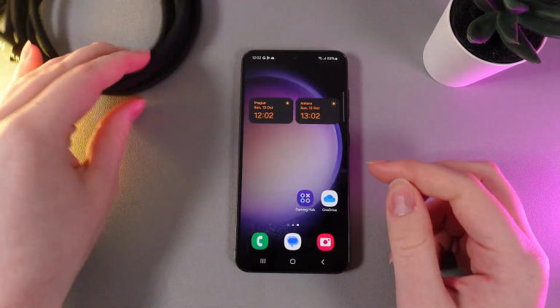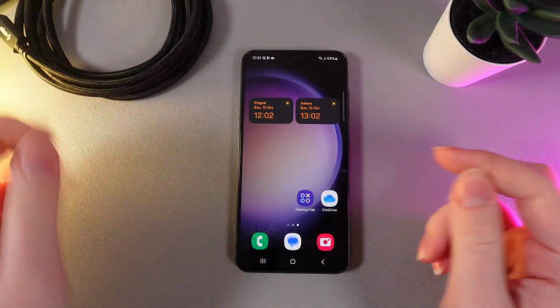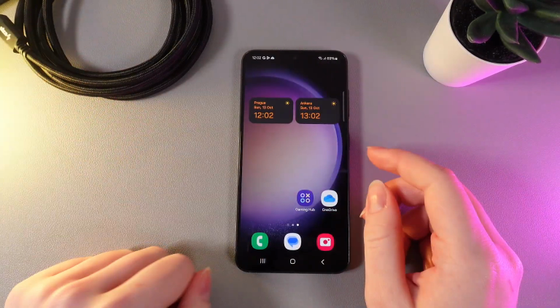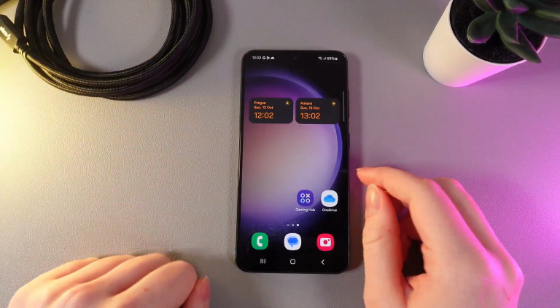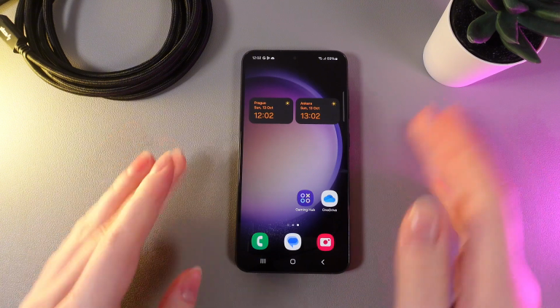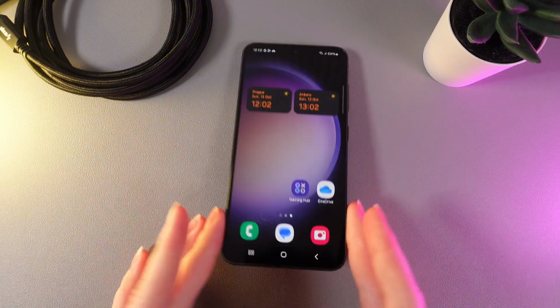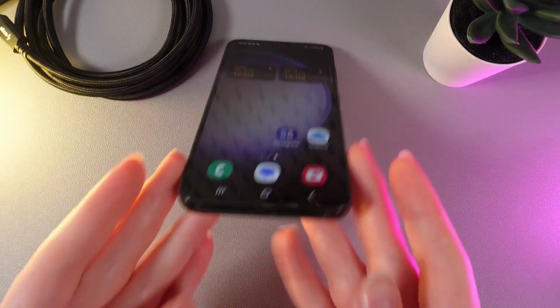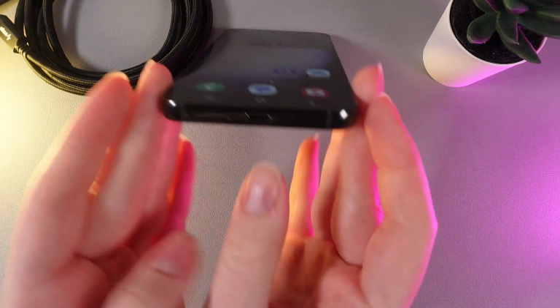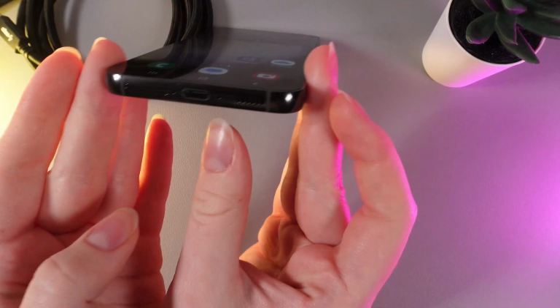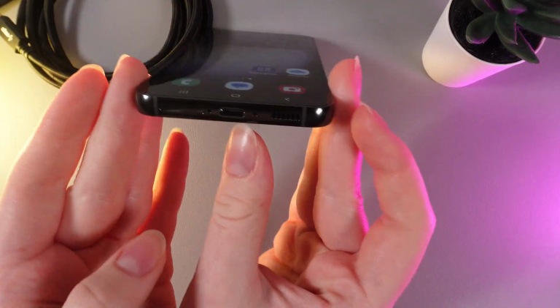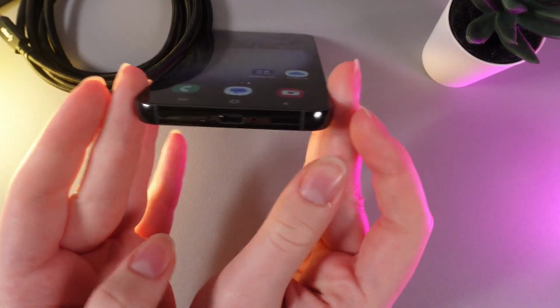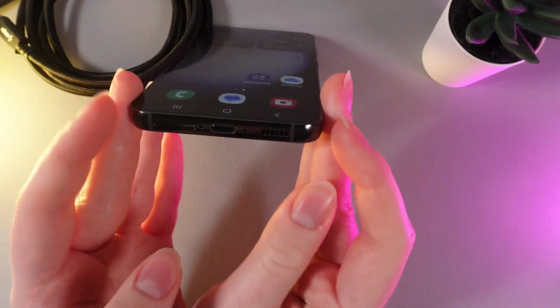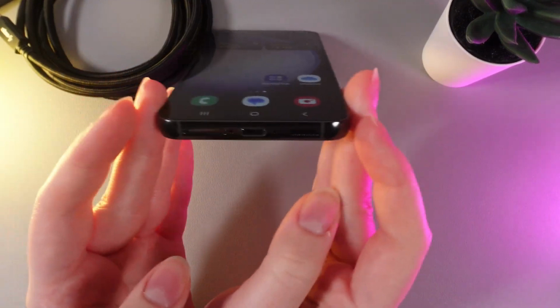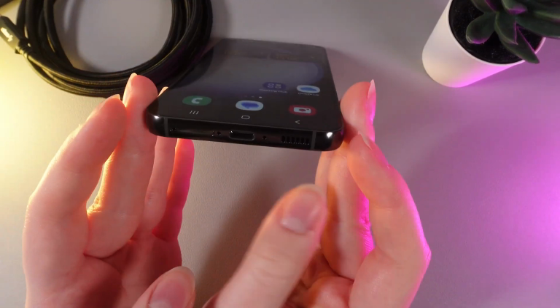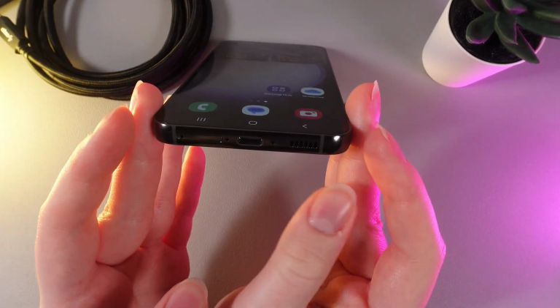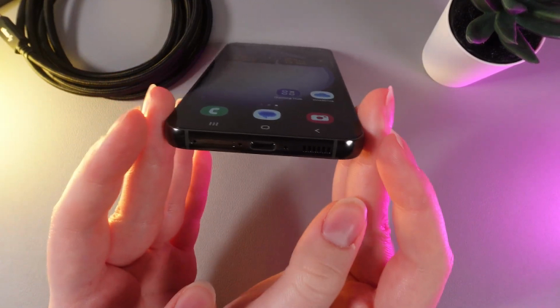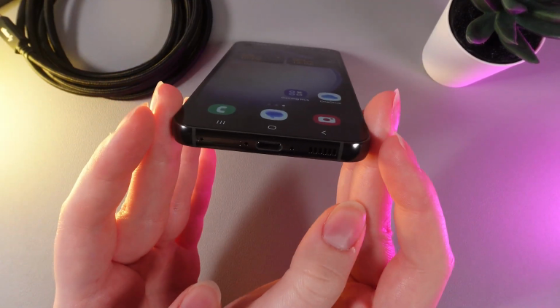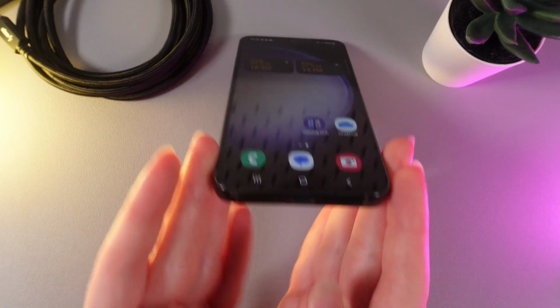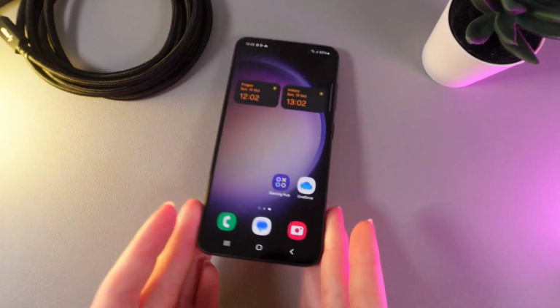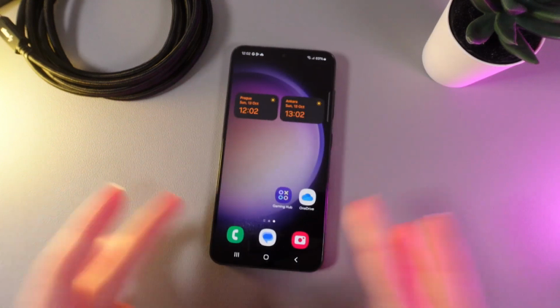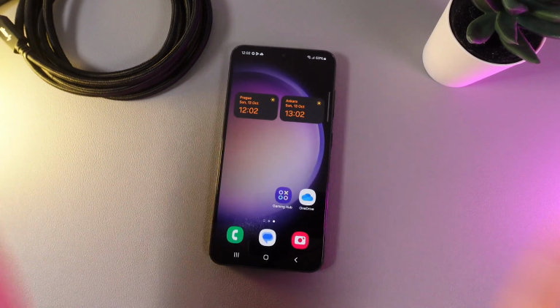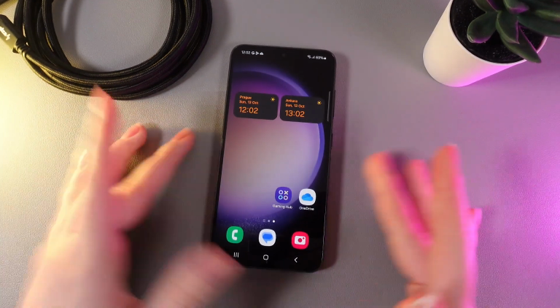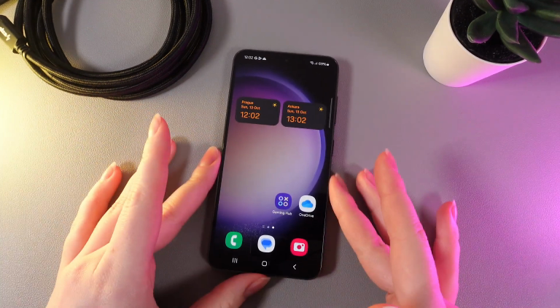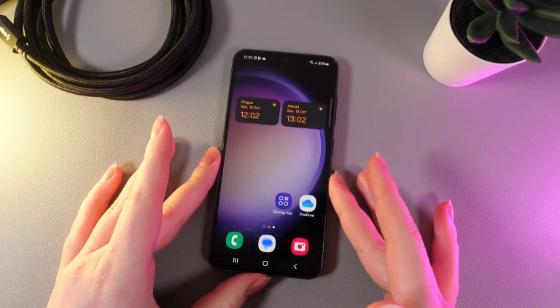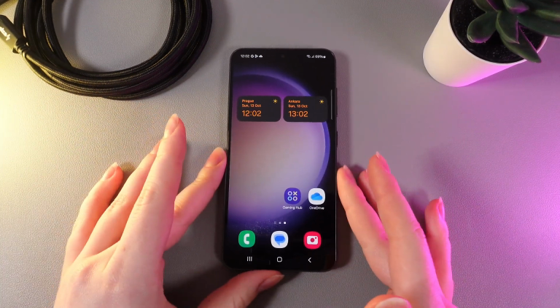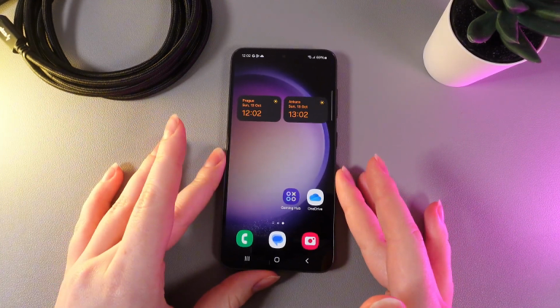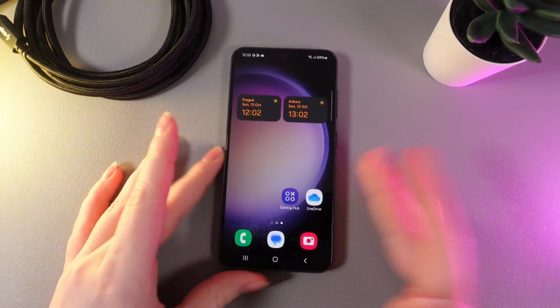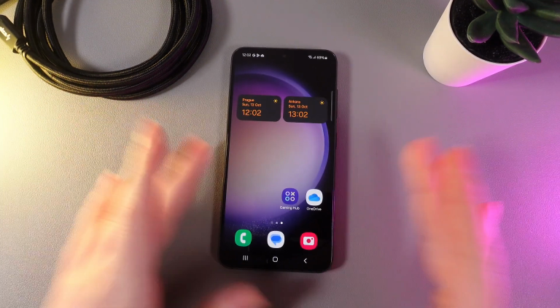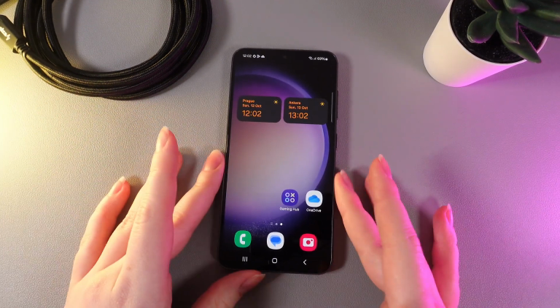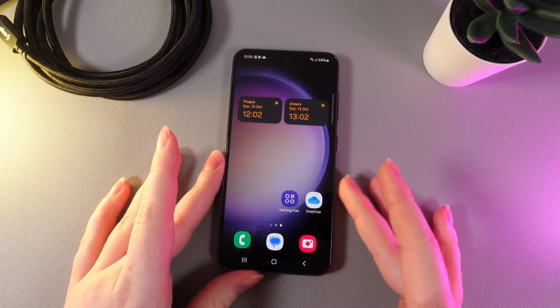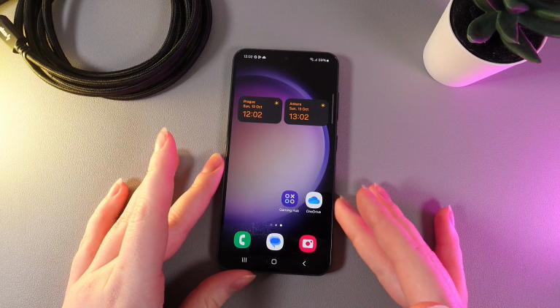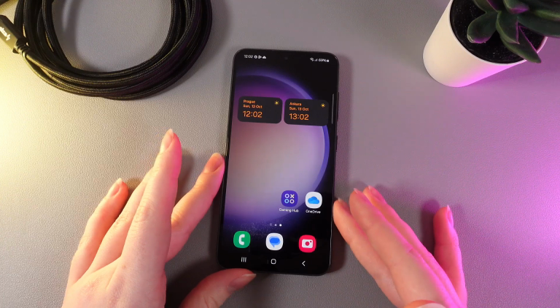The third thing you can try is to clean the charging port. Some dust can get into the port, and it will be hard to use fast charging when something is blocking the connection.